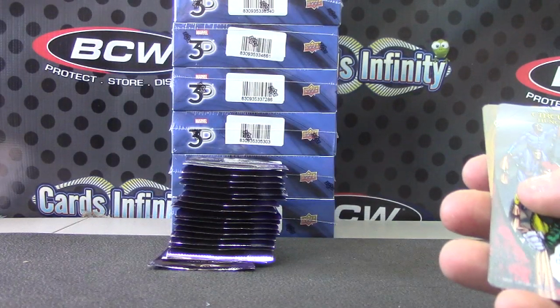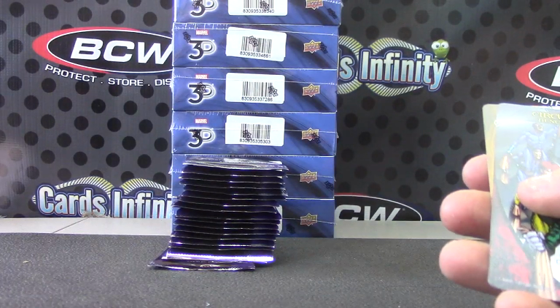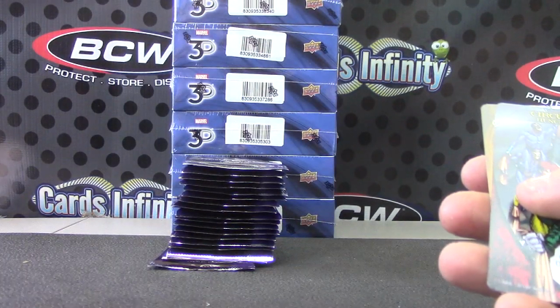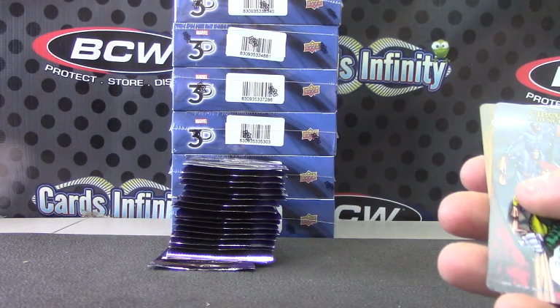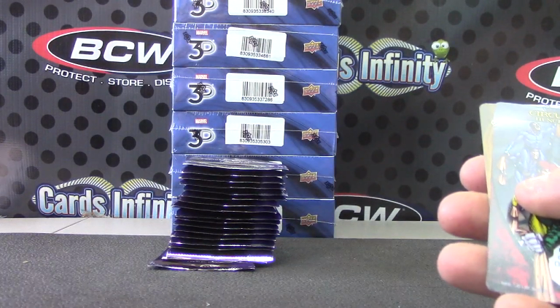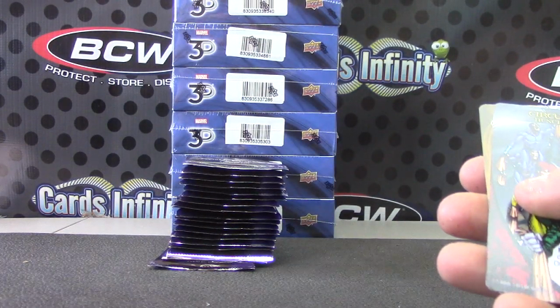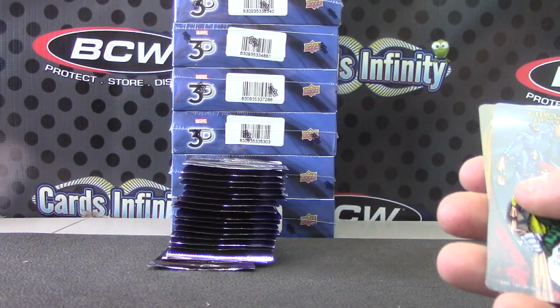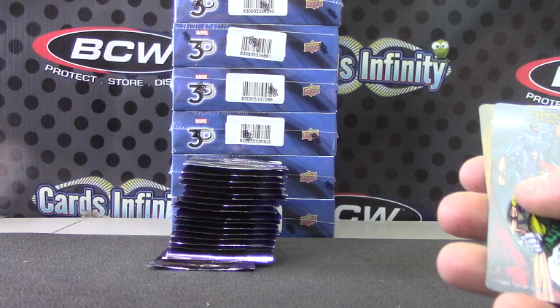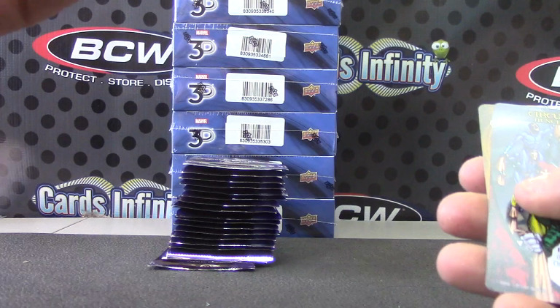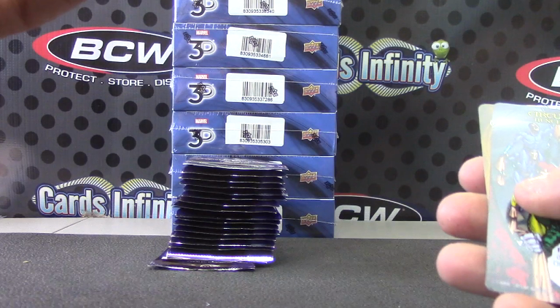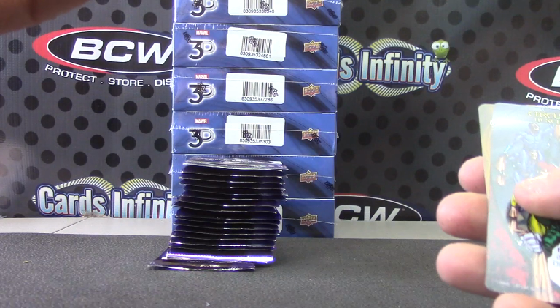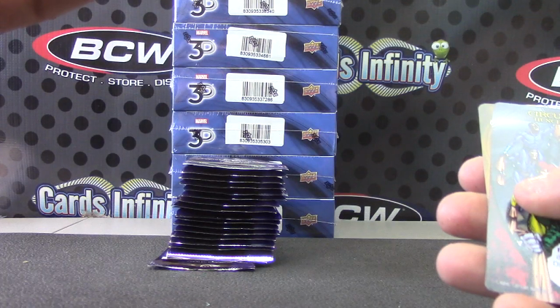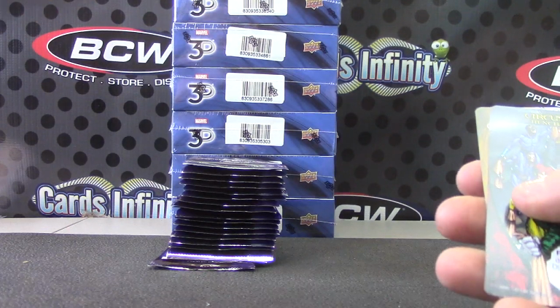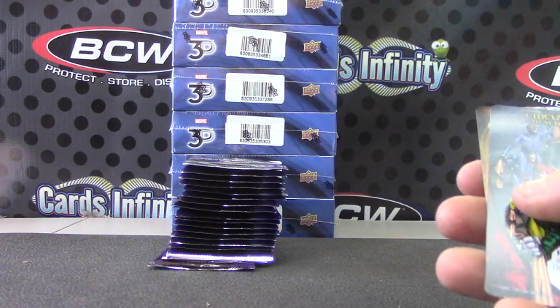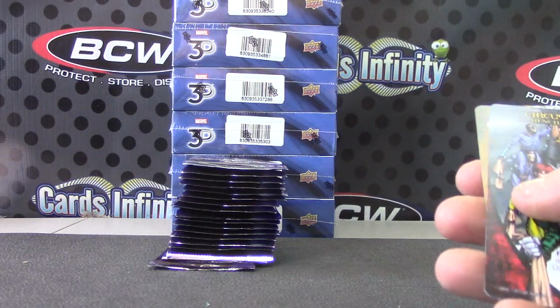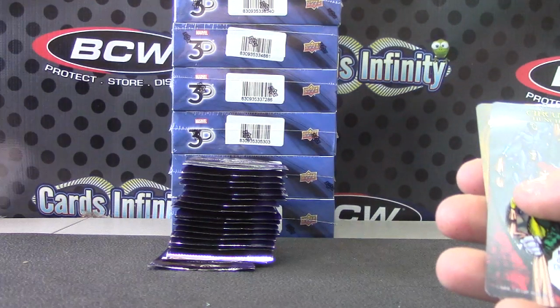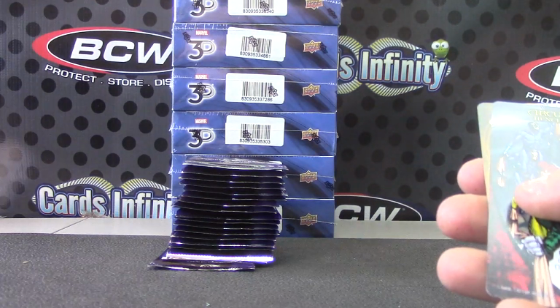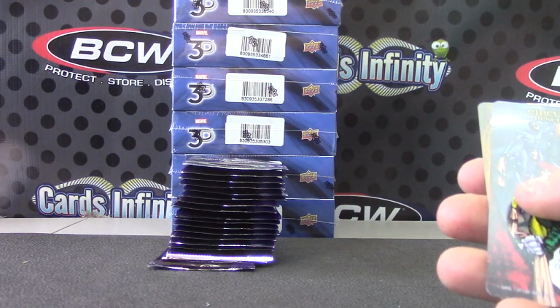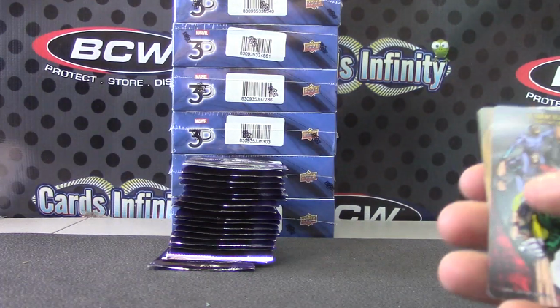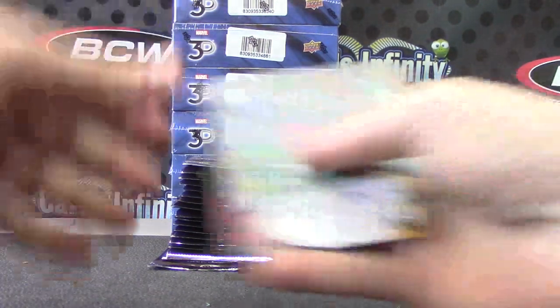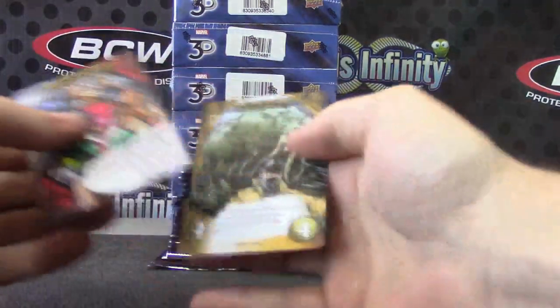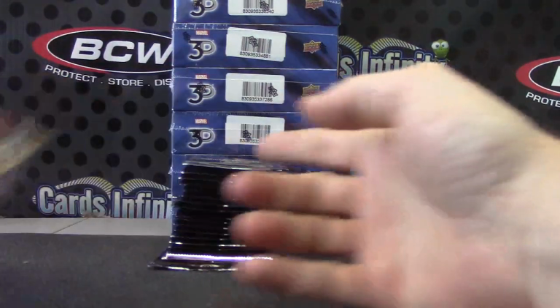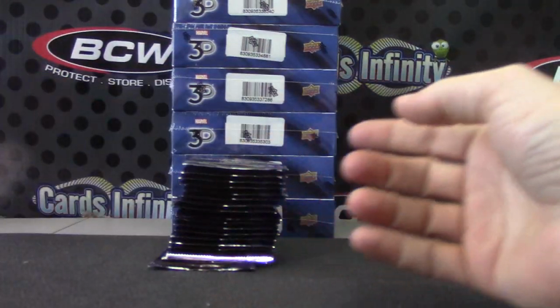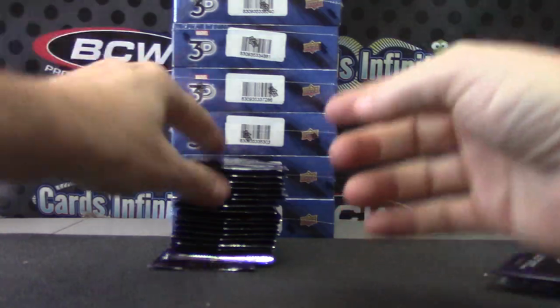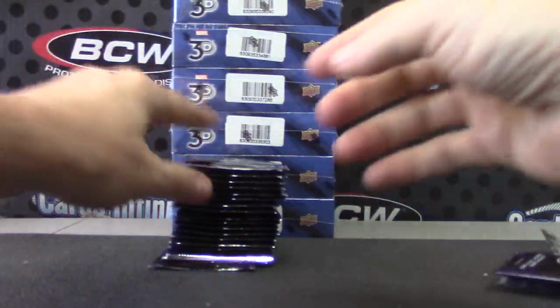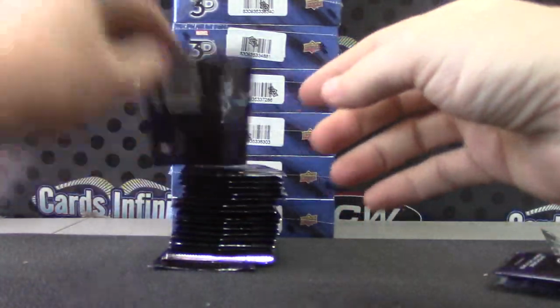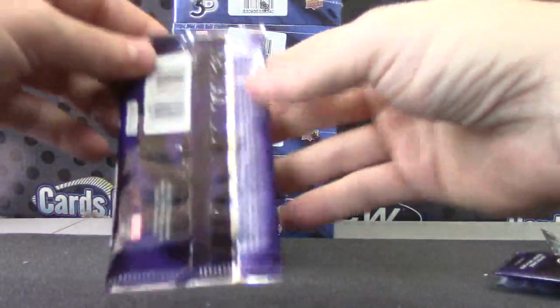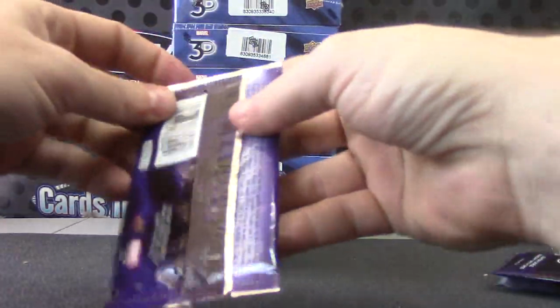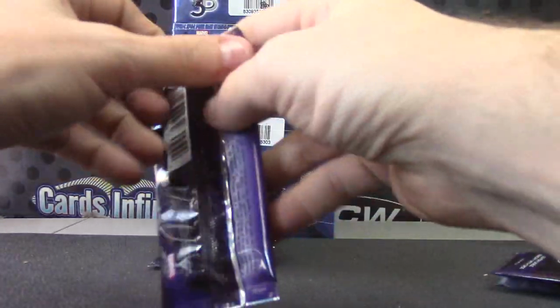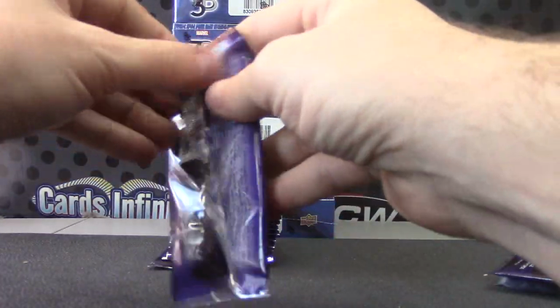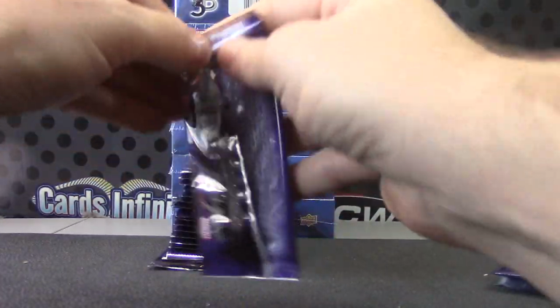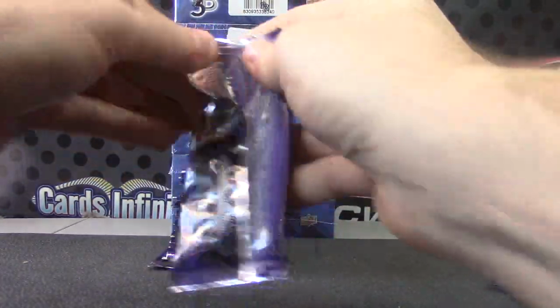Check this one out — here, hold it. Then you can see what I'm talking about. Turn it — isn't it cool looking? Yeah, it is.